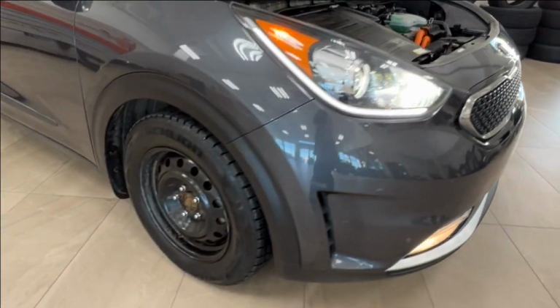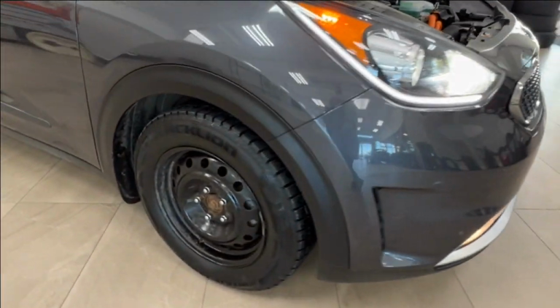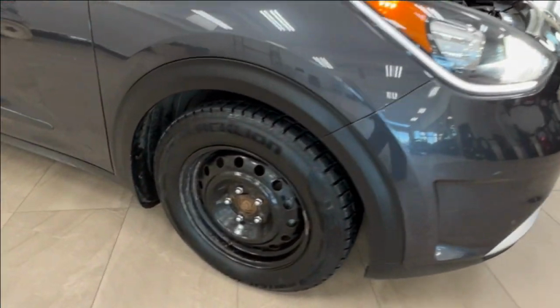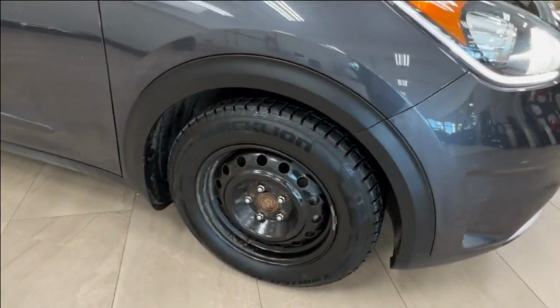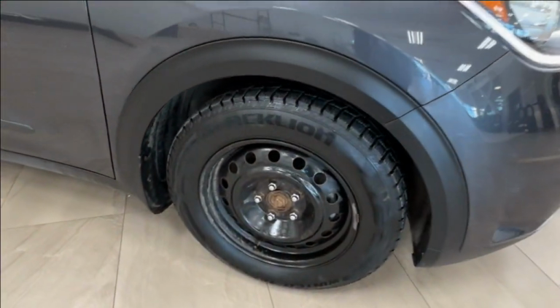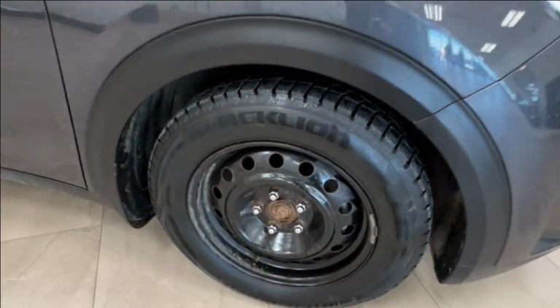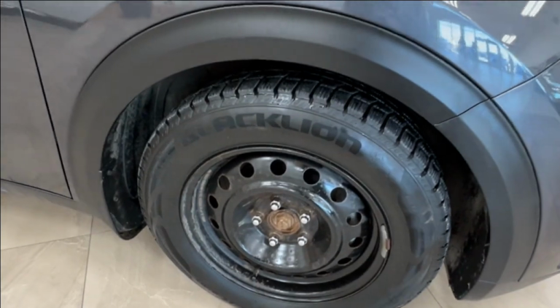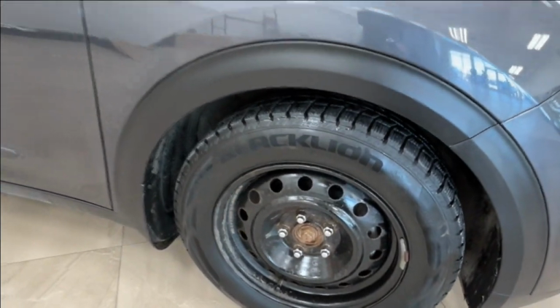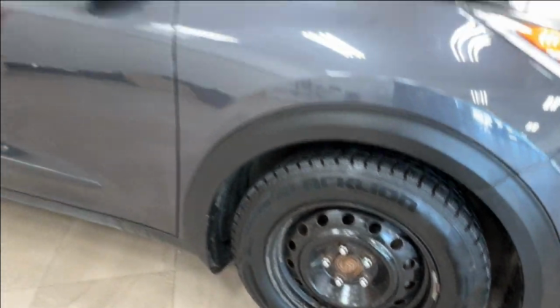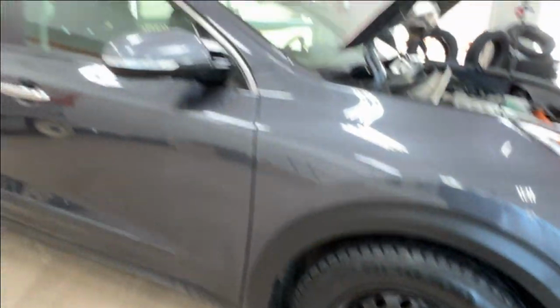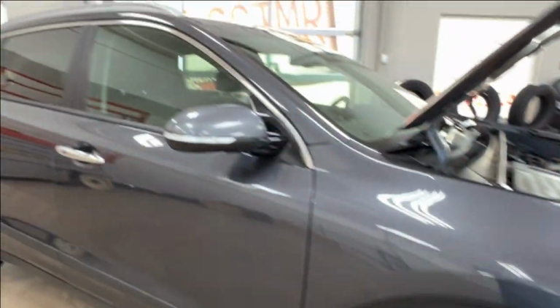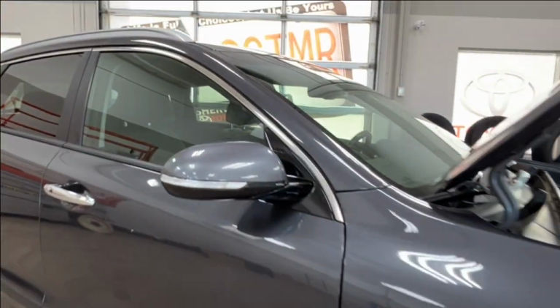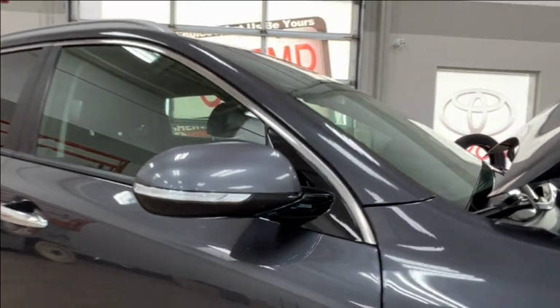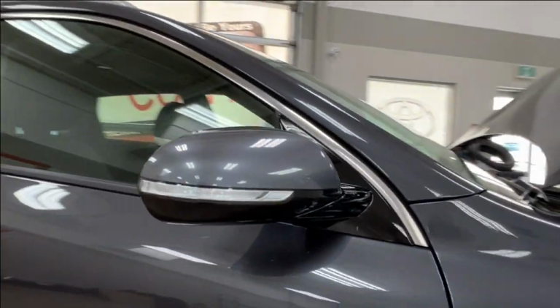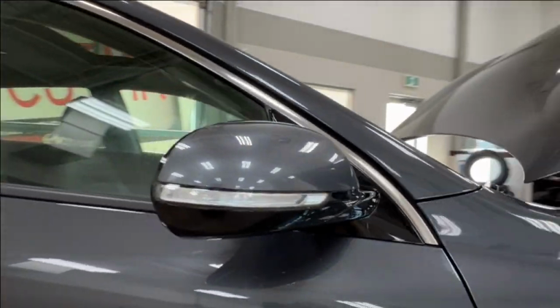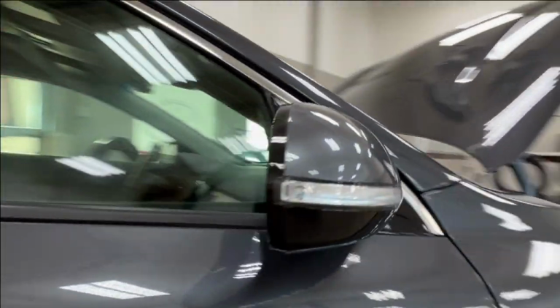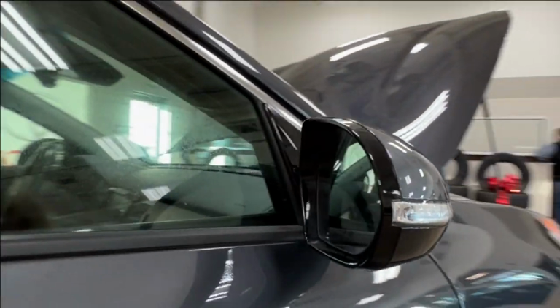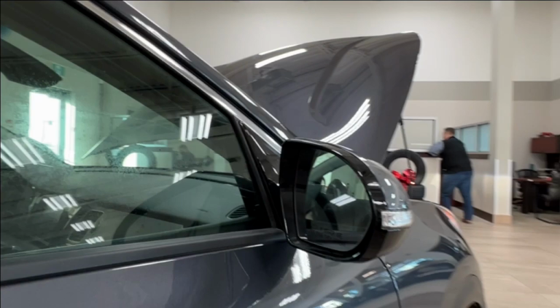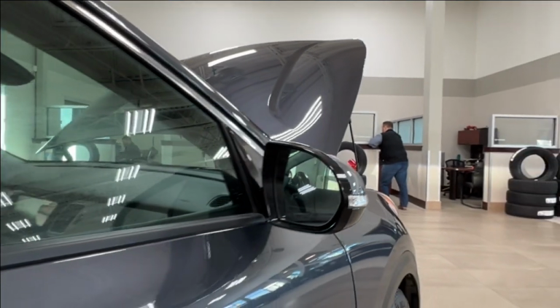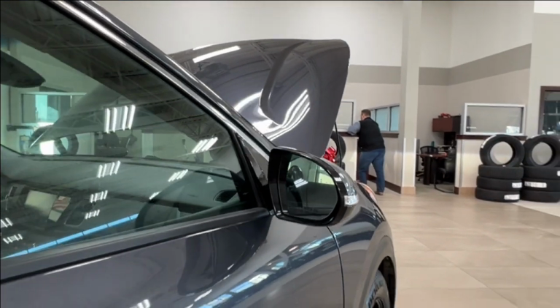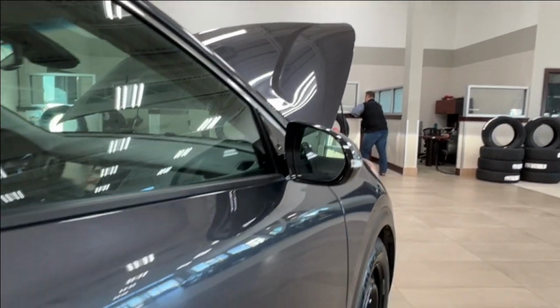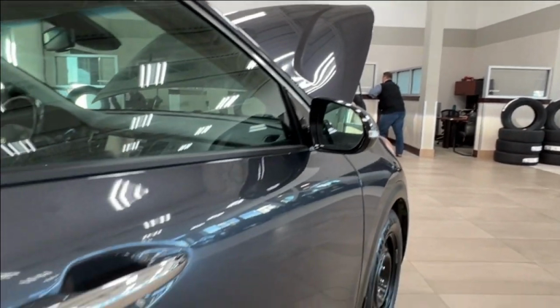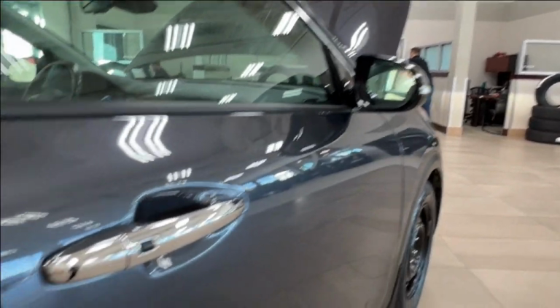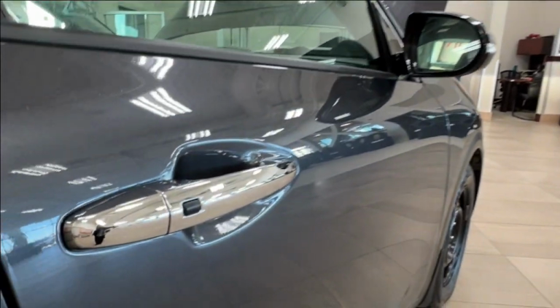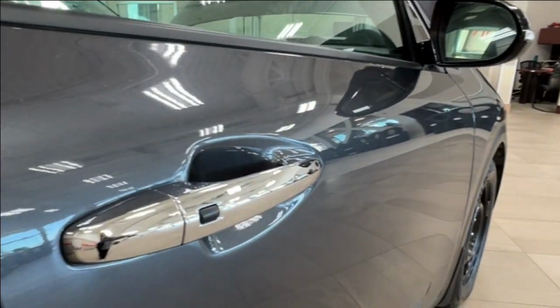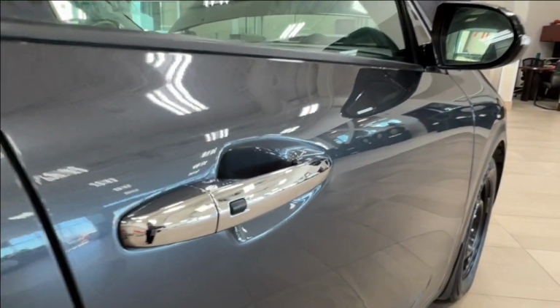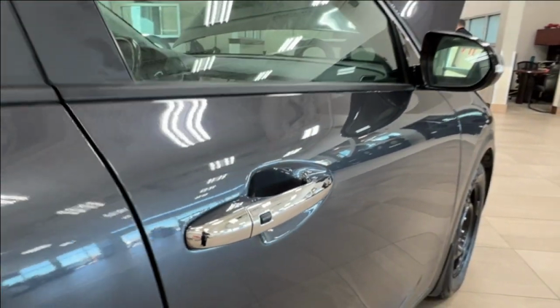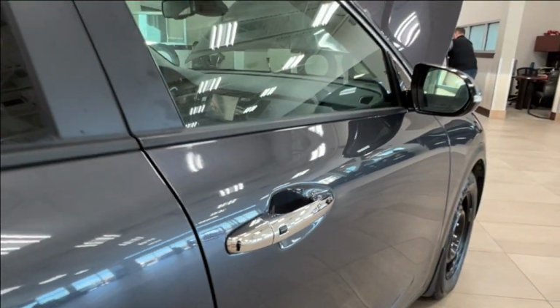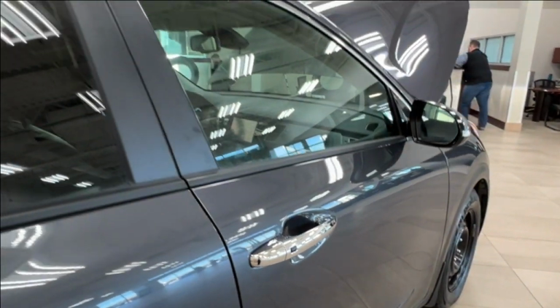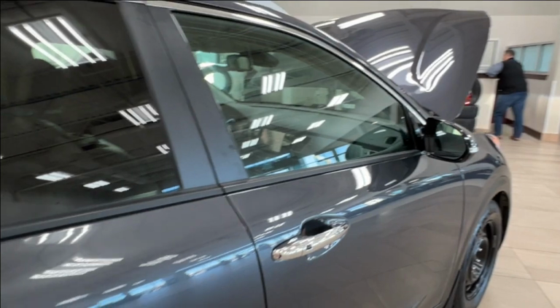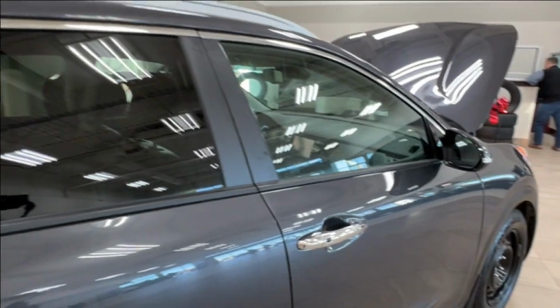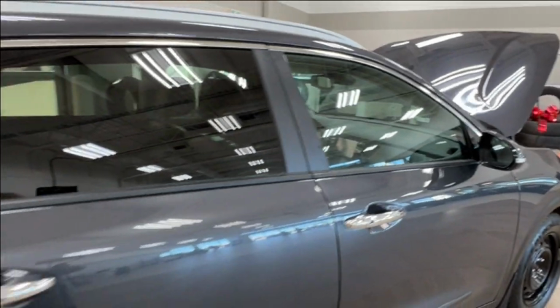As you get along to the side here you have 17 inch steel wheels. Side mirrors have integrated turn signals and blind spot monitoring. Both of the front handles have this little black dot, which we'll discuss more when we get to the driver's side.